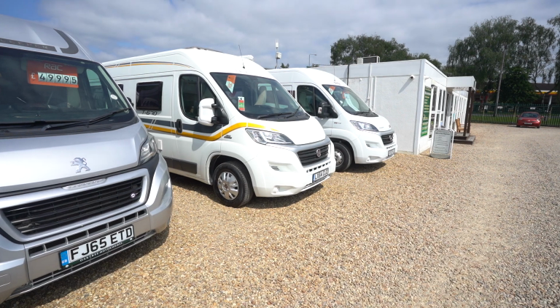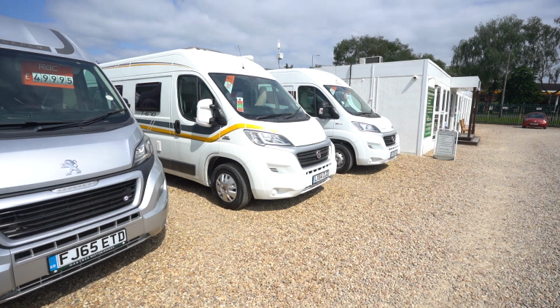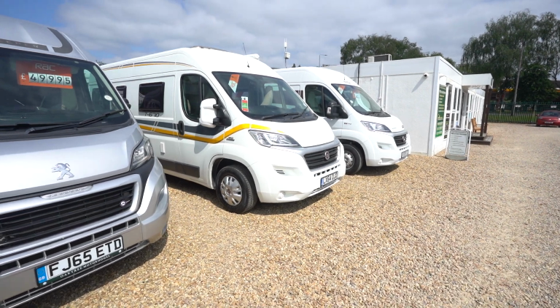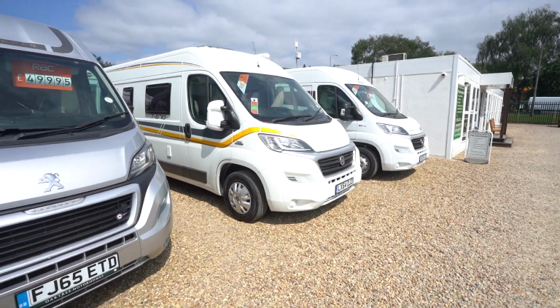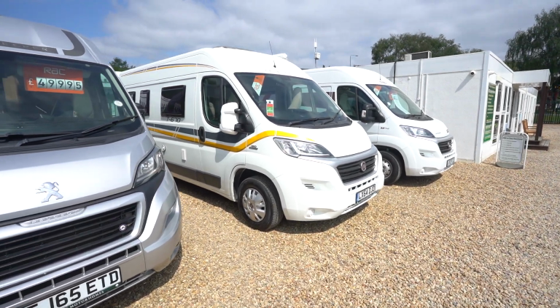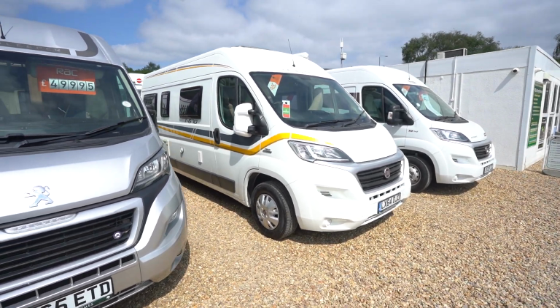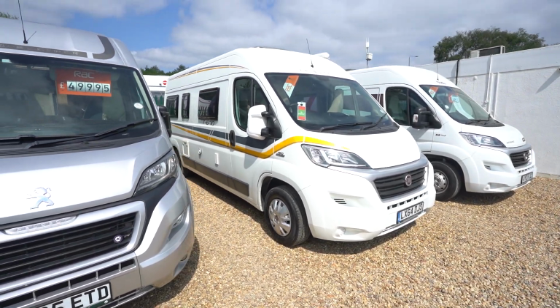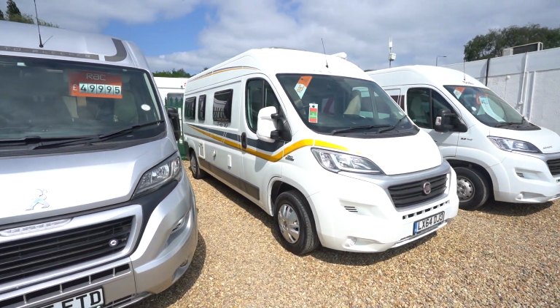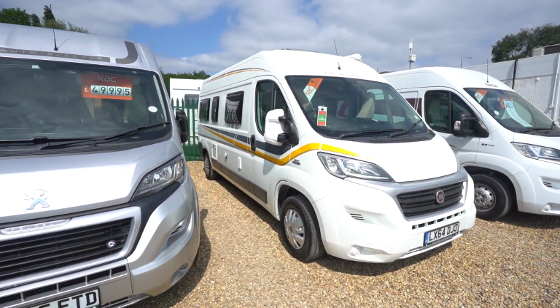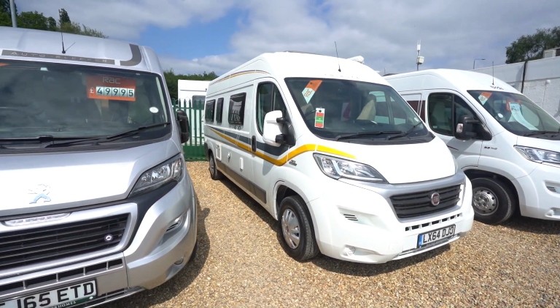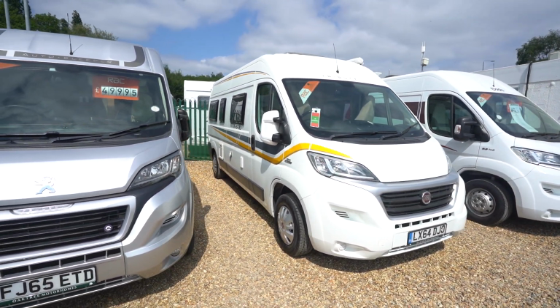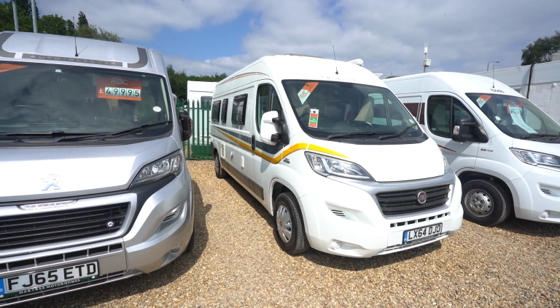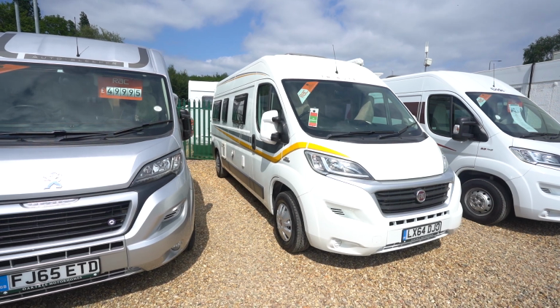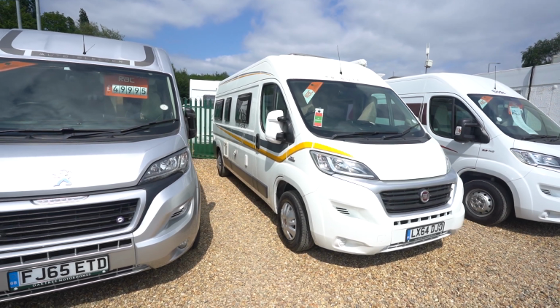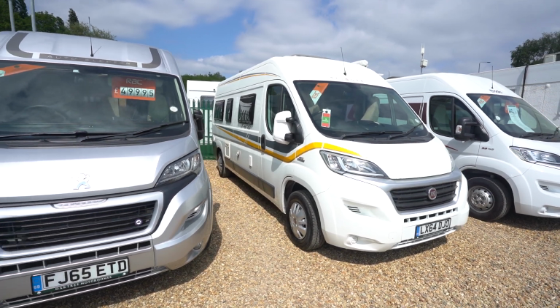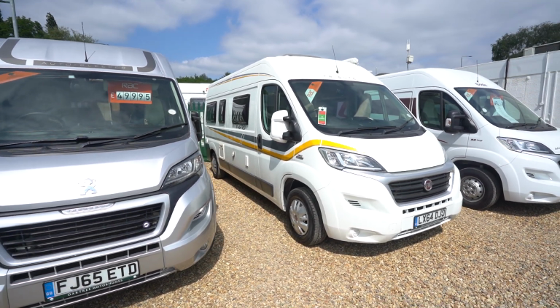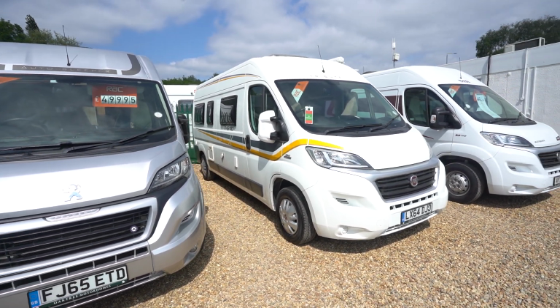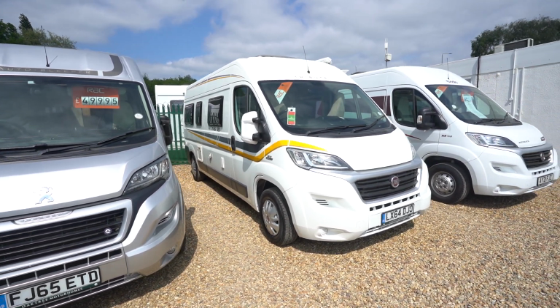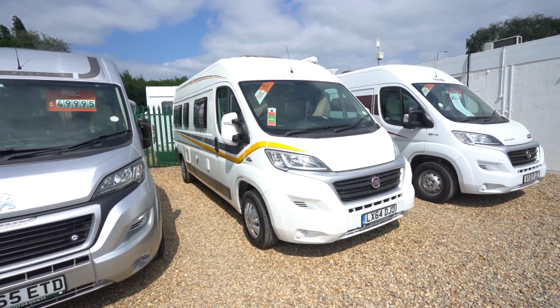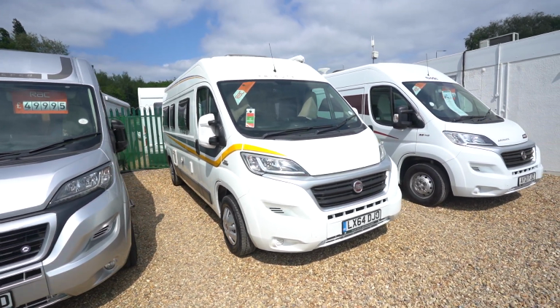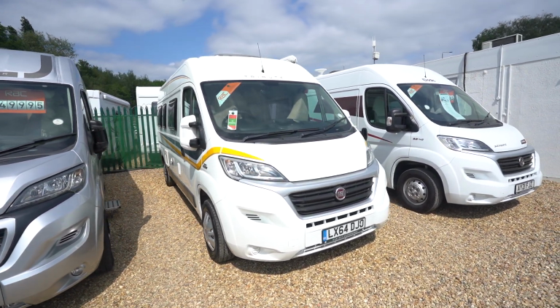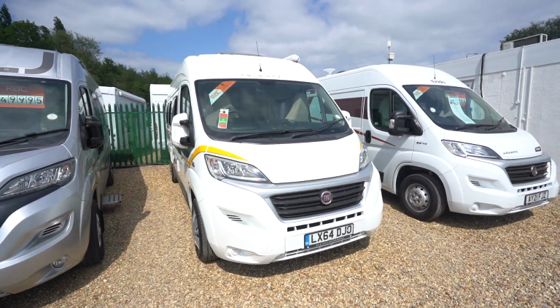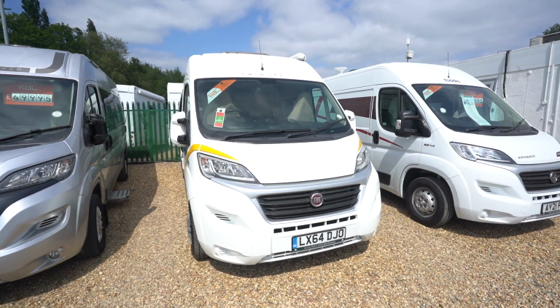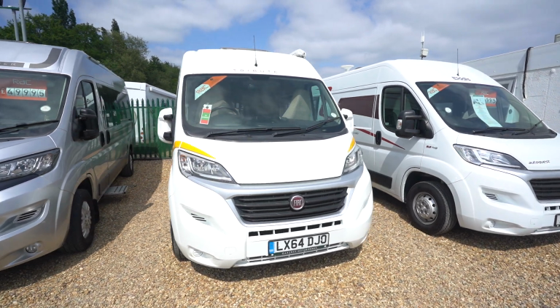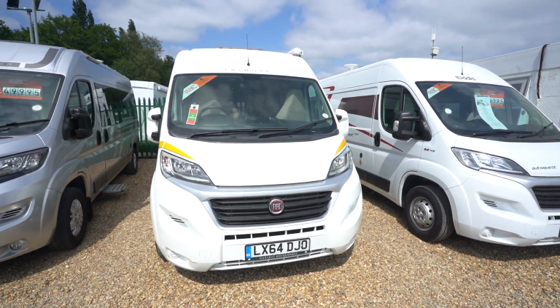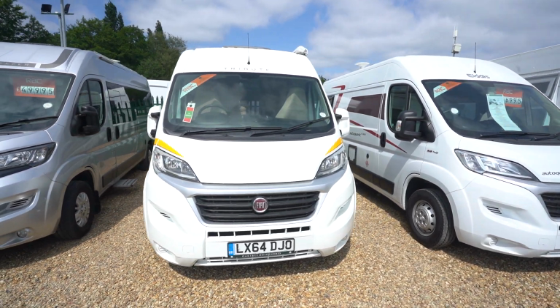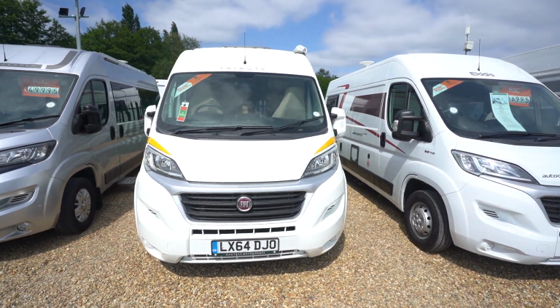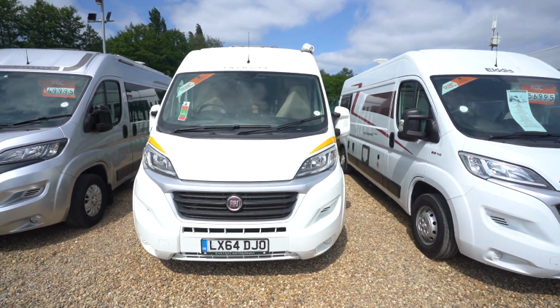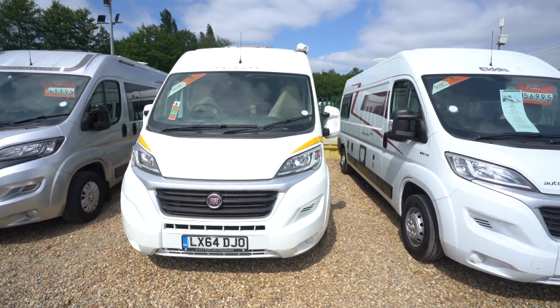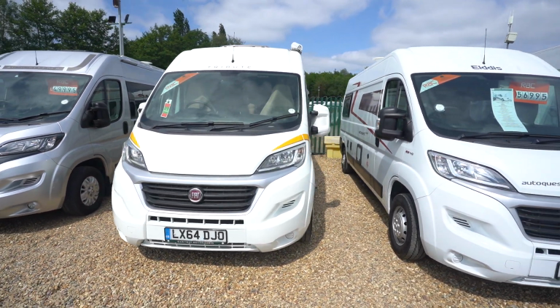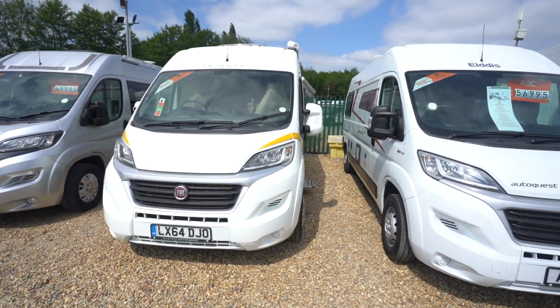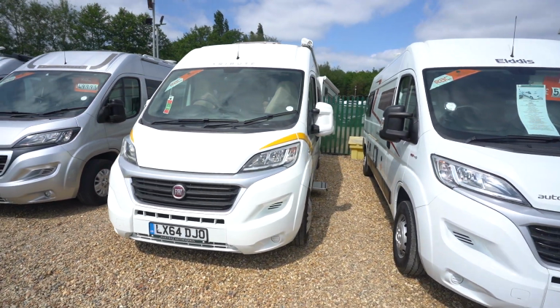Hello ladies and gentlemen, it's Dave Merton from Oak Tree Motorhomes here. Just going to take you around this lovely Tribute T670 that we've got in stock here. Nice tidy condition, it's a 64 plate — so 2014.